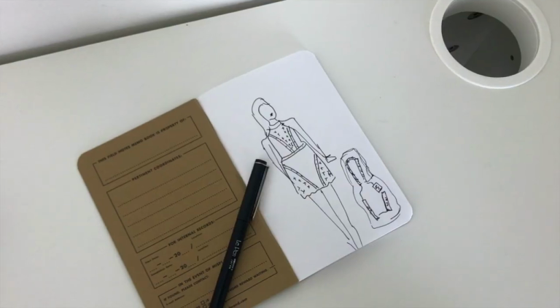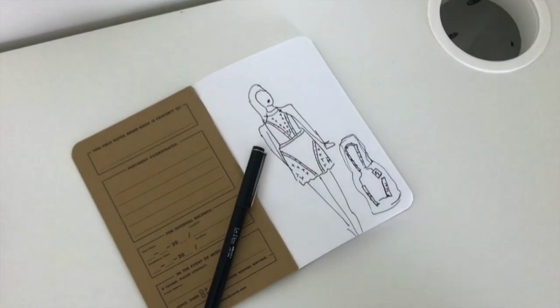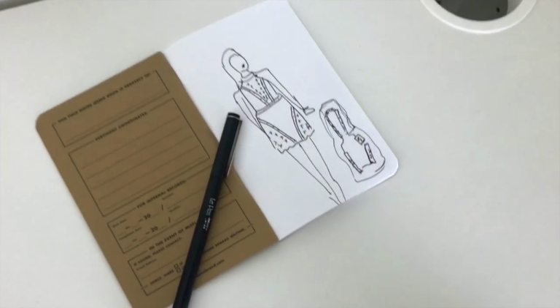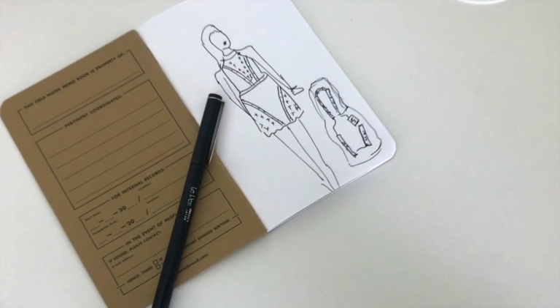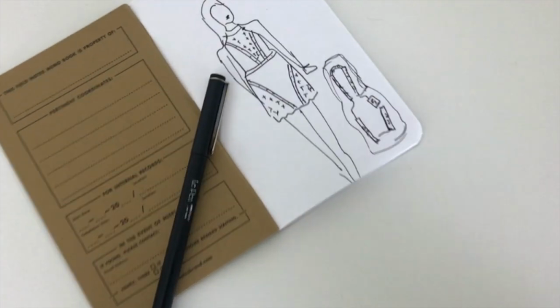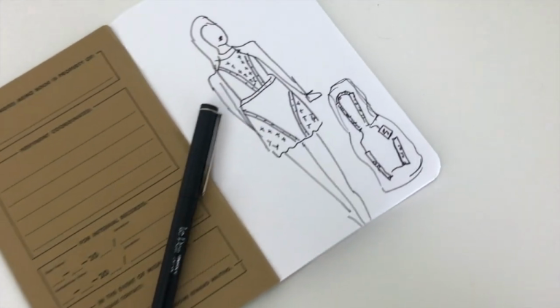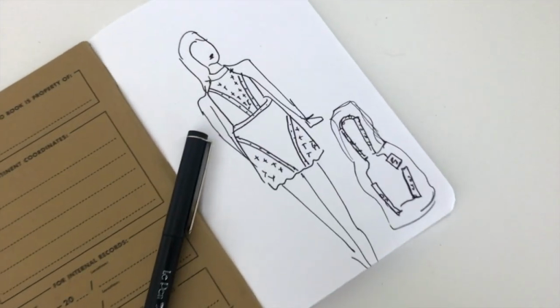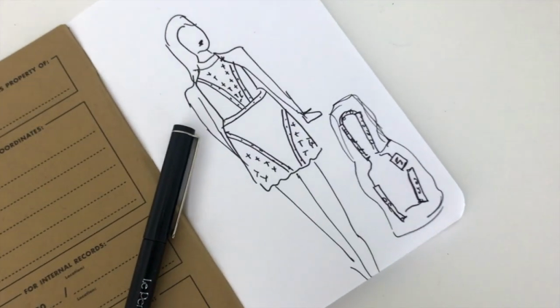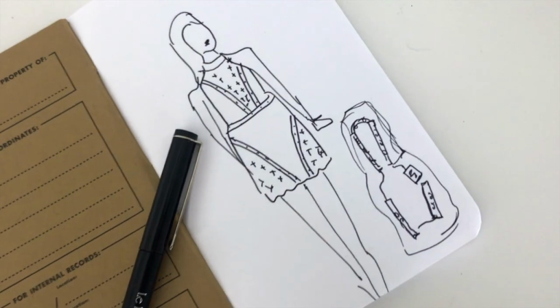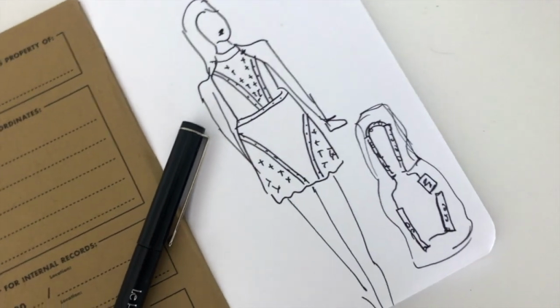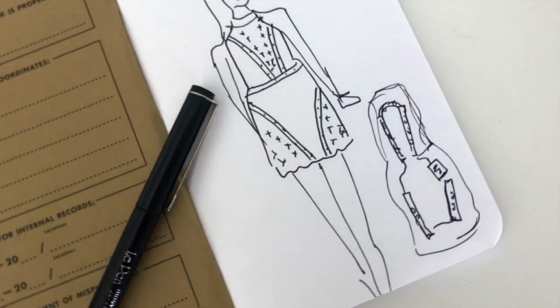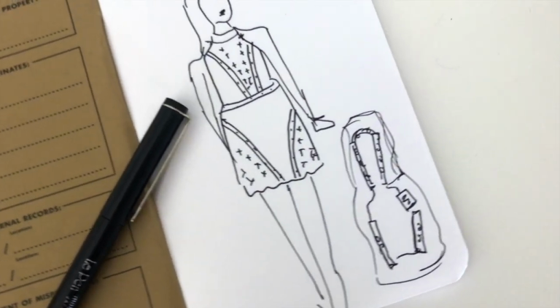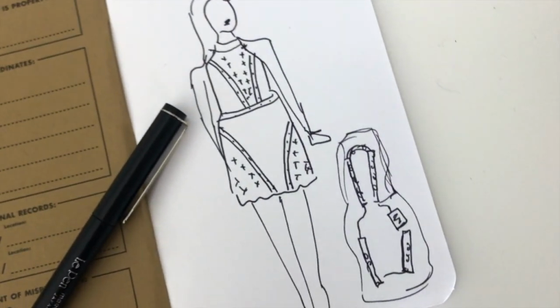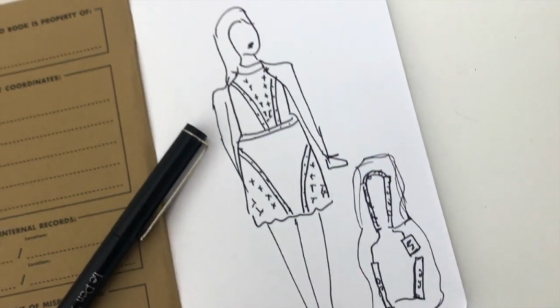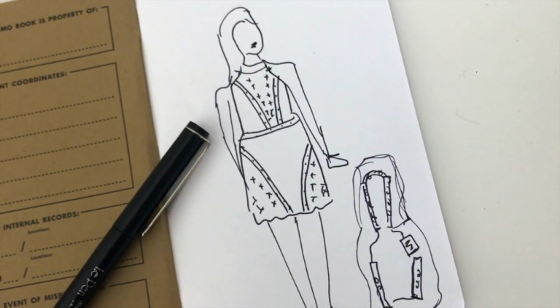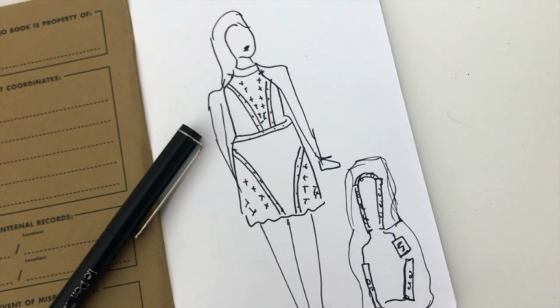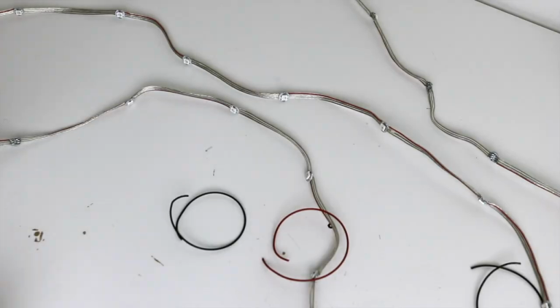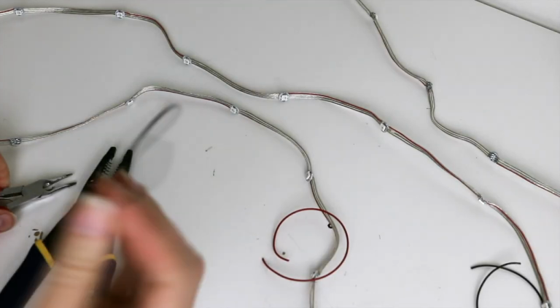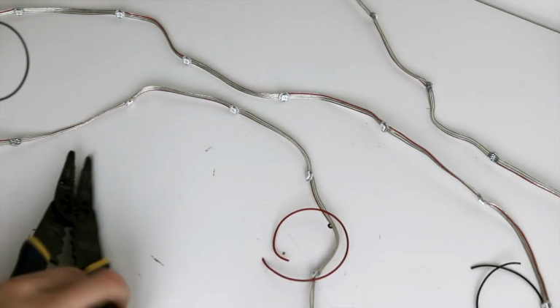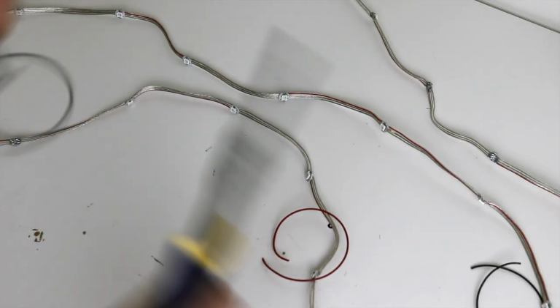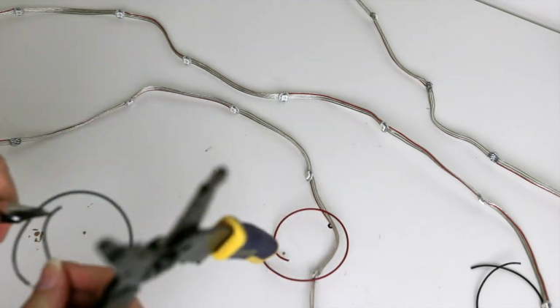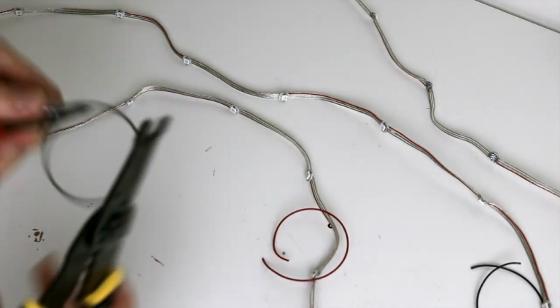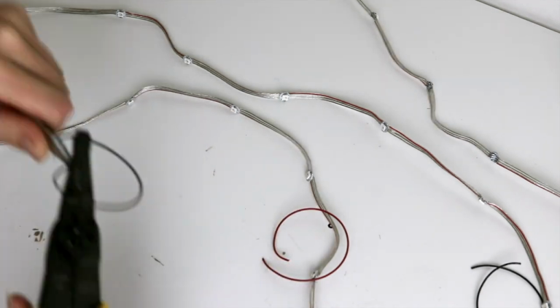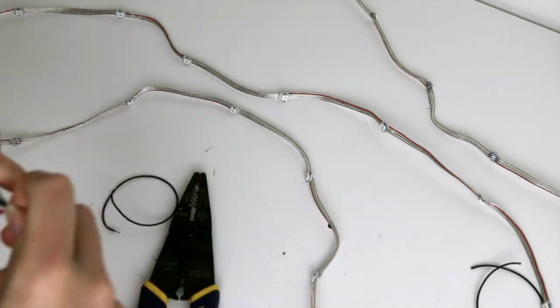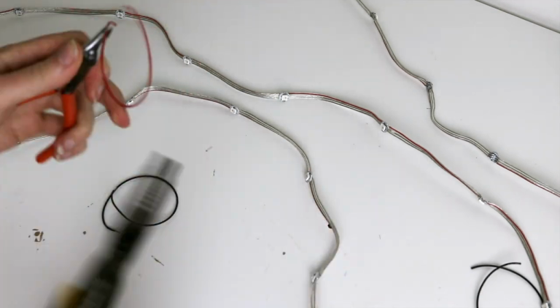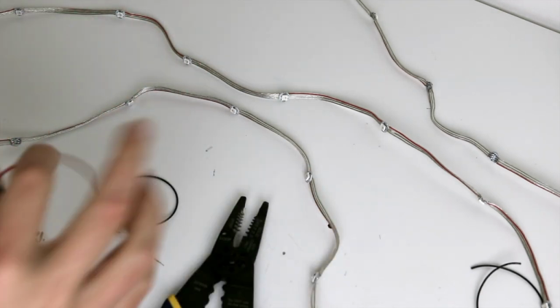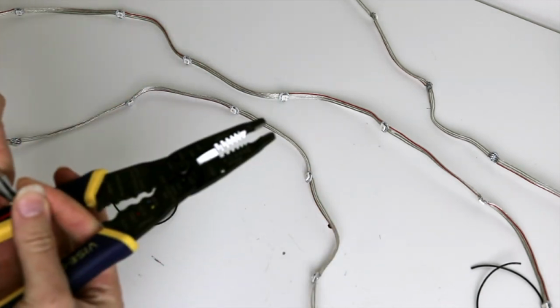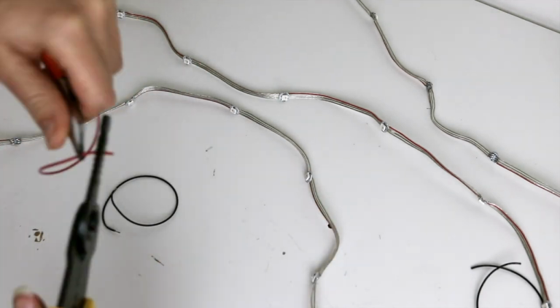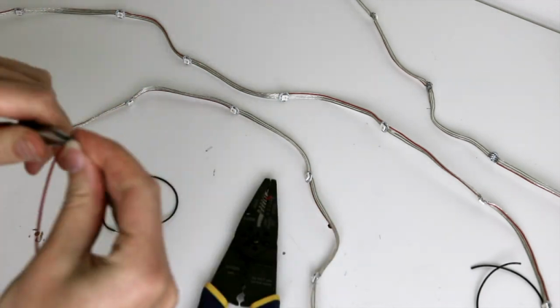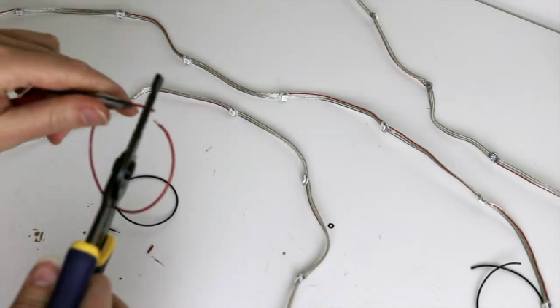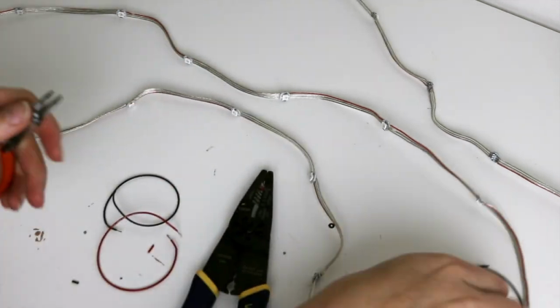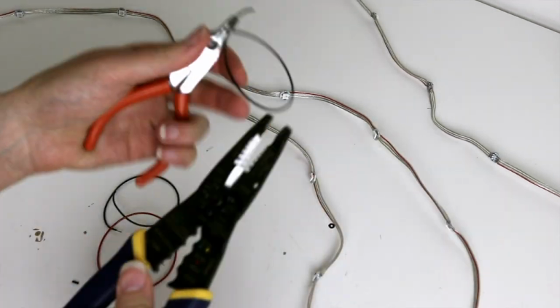I always like to make a sketch of my project to map out how I want the lighting to work. Then I always do the electronics next — it's a lot easier to troubleshoot the electronics before you start to stitch them into your design.